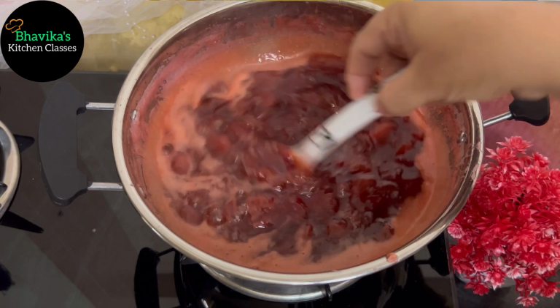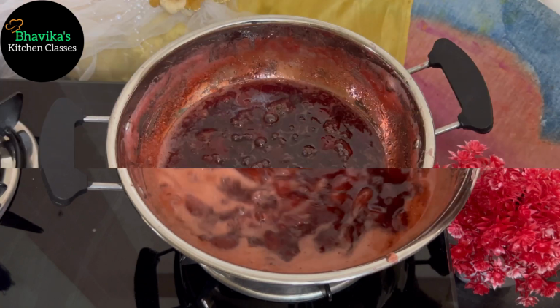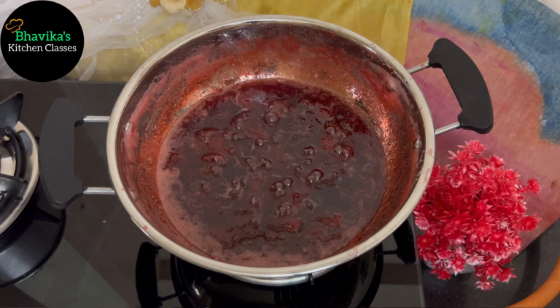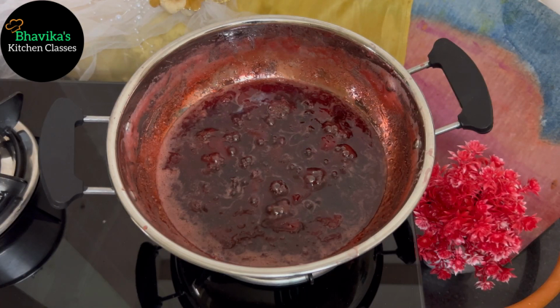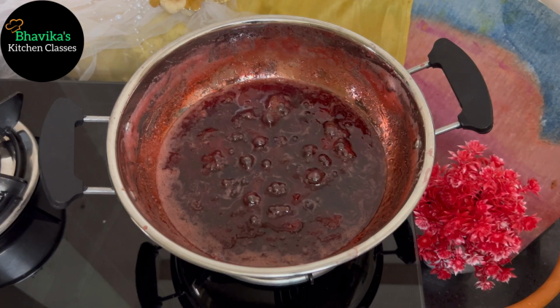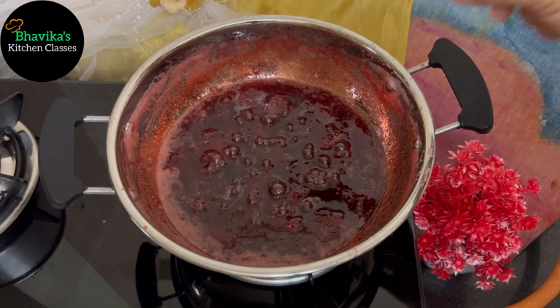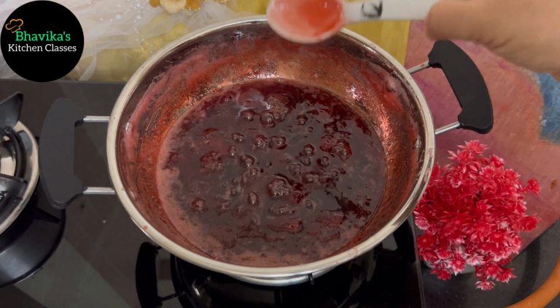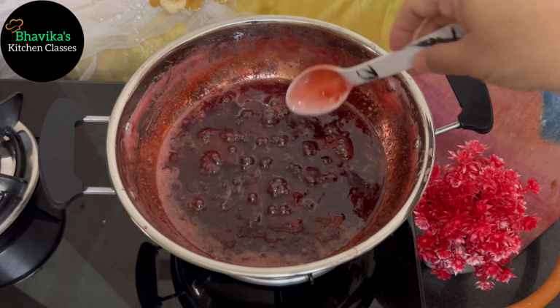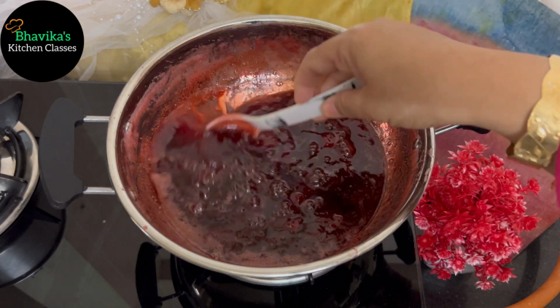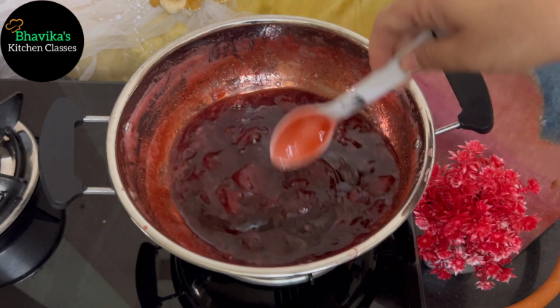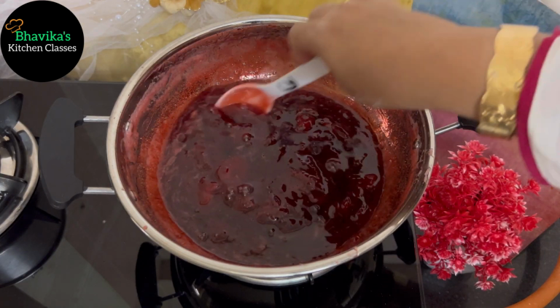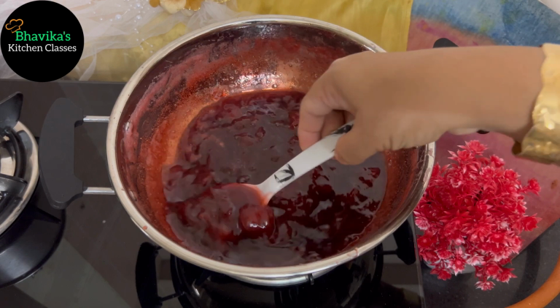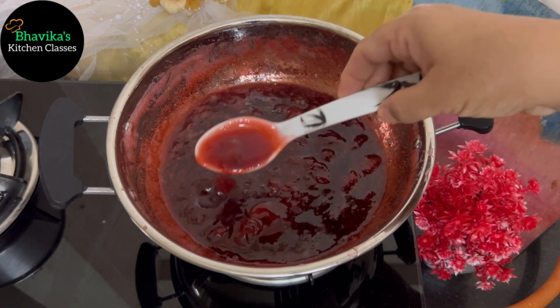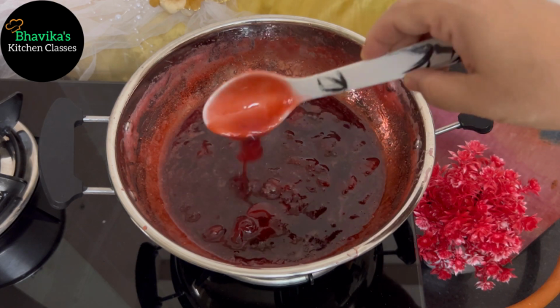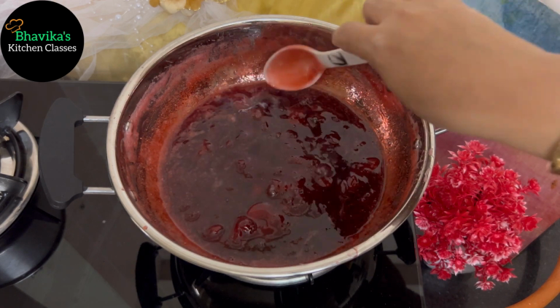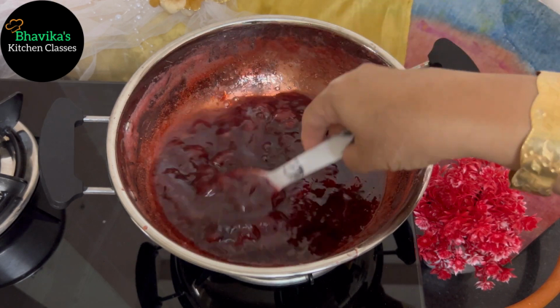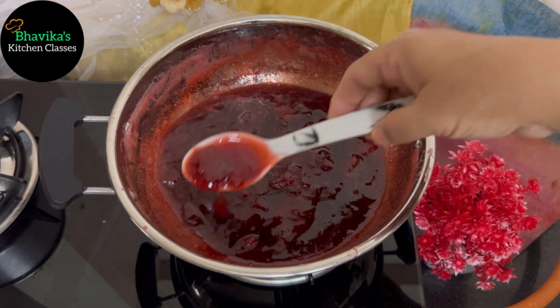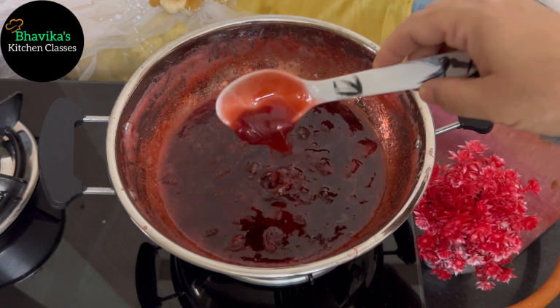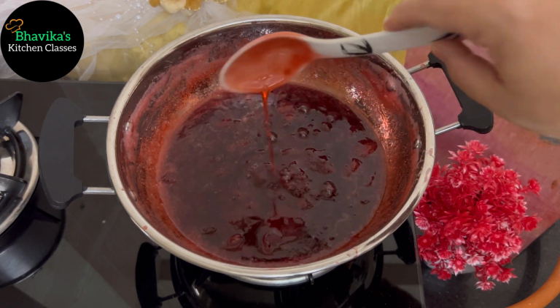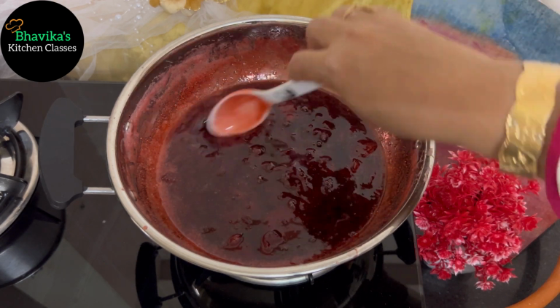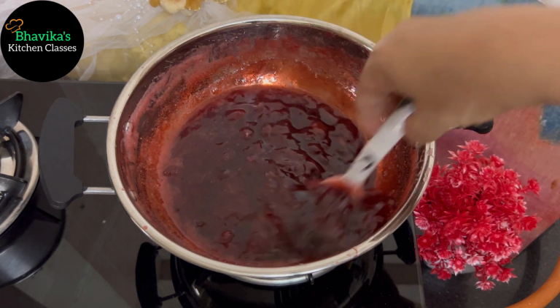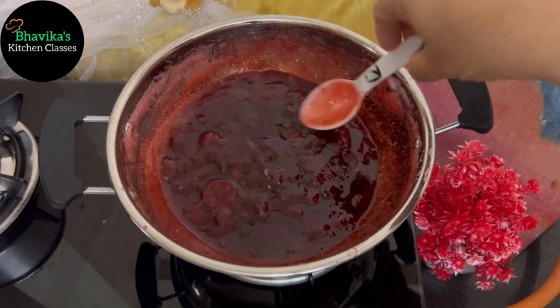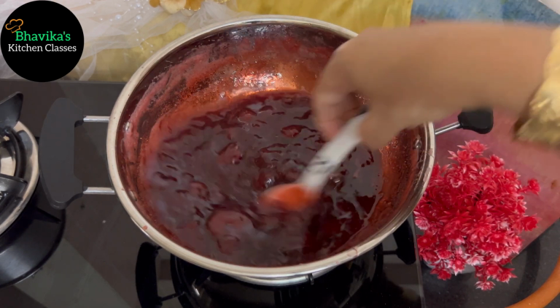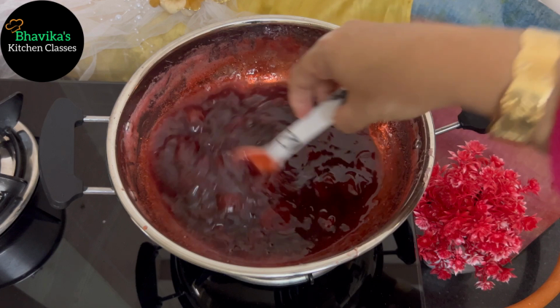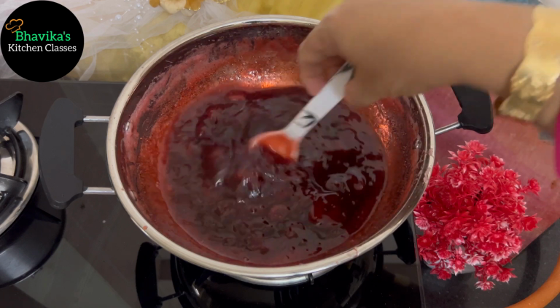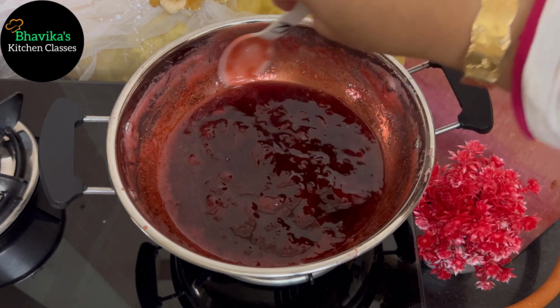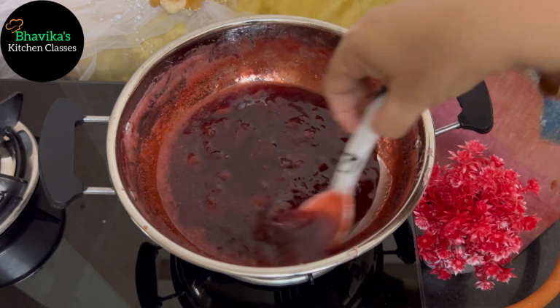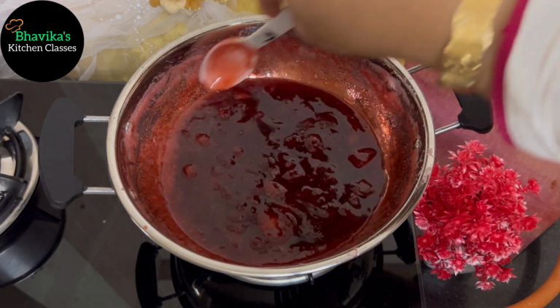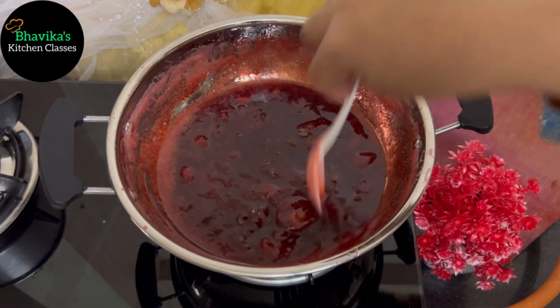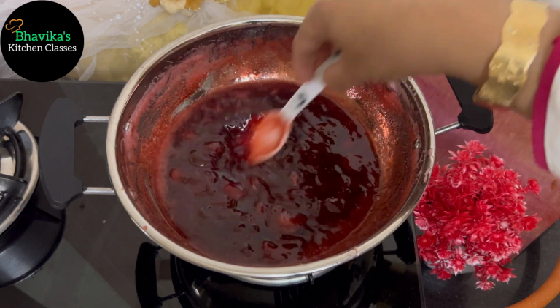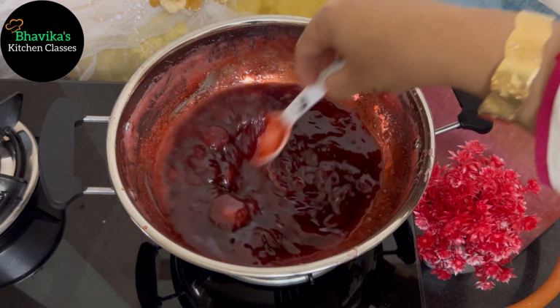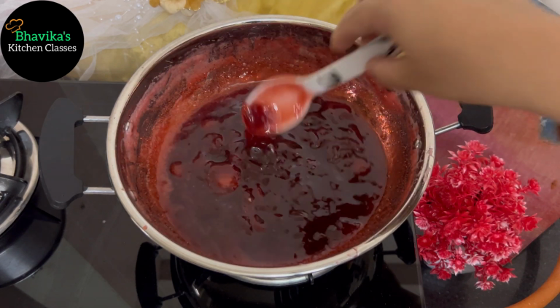After 5-10 minutes, it will have a good shape. You can see the consistency — the color is very nice, it is red. We are ready for strawberry jam.